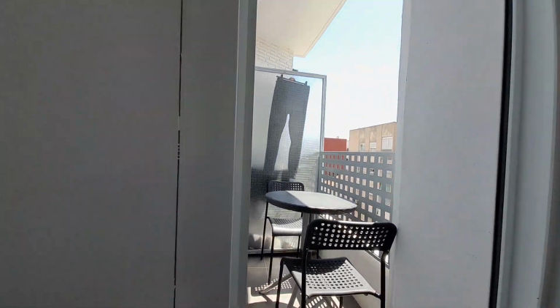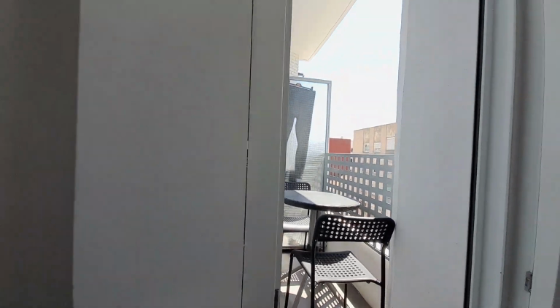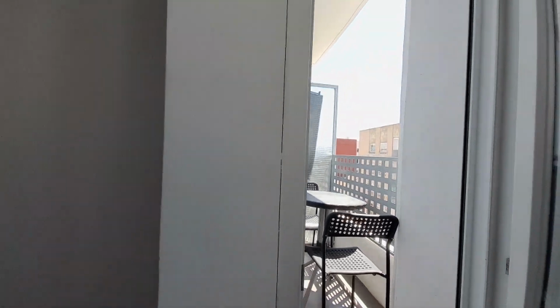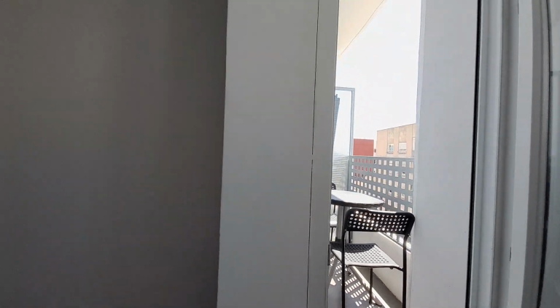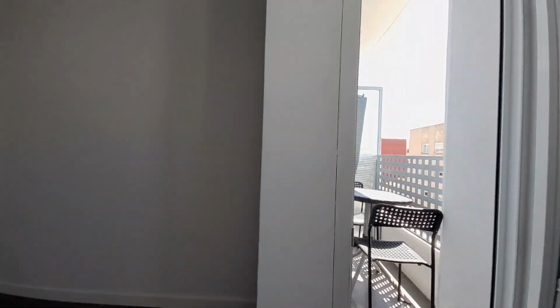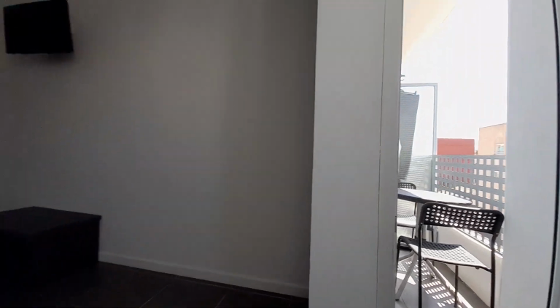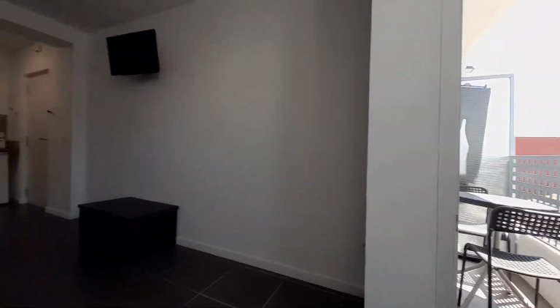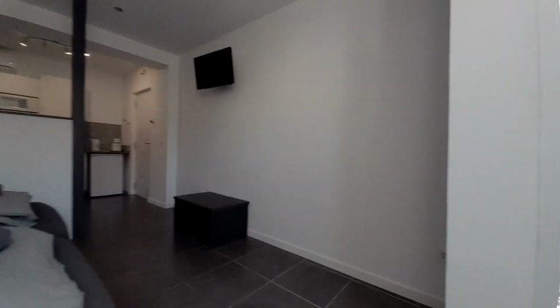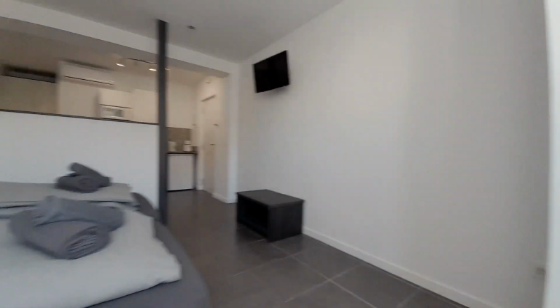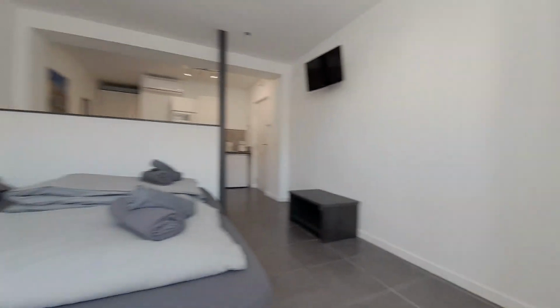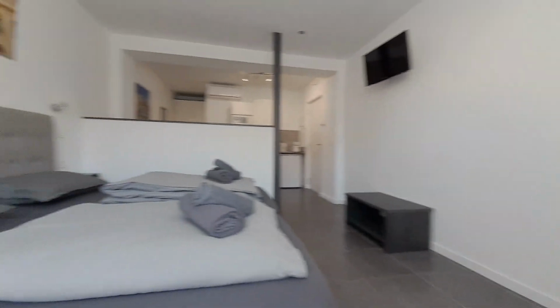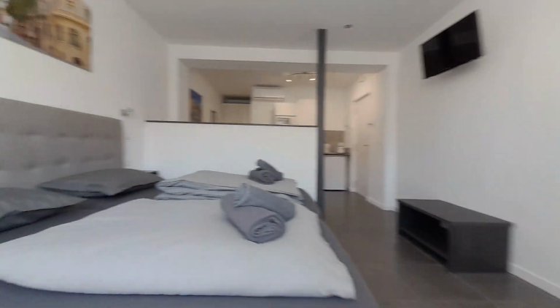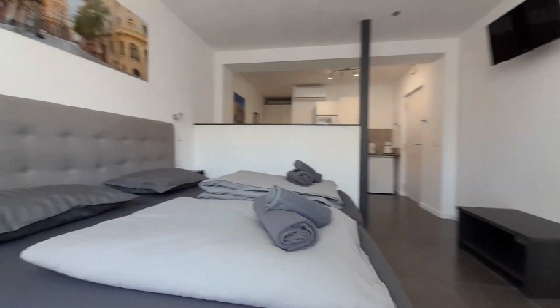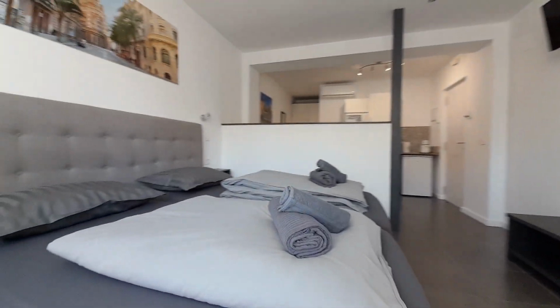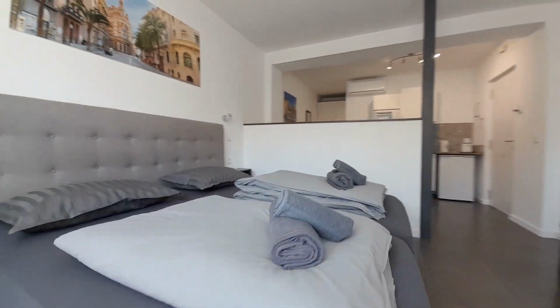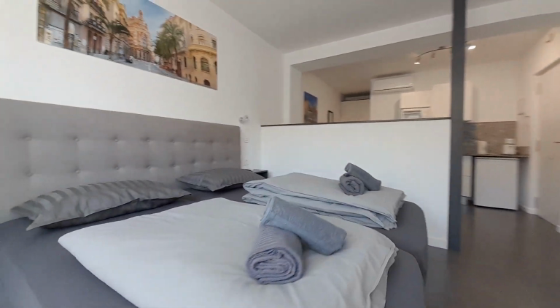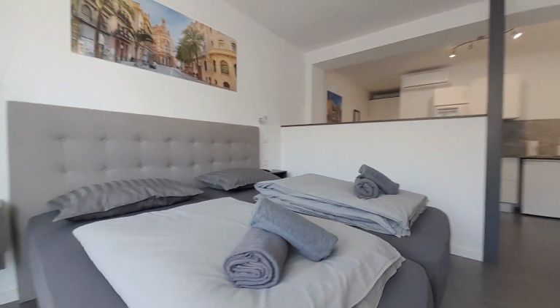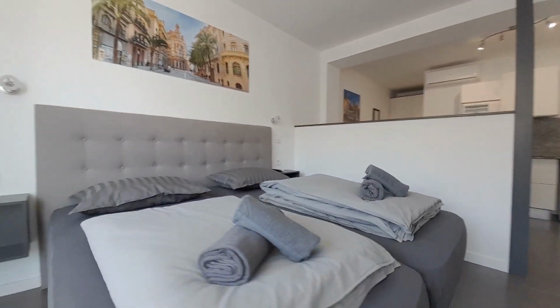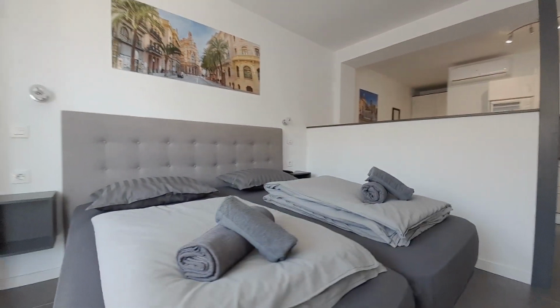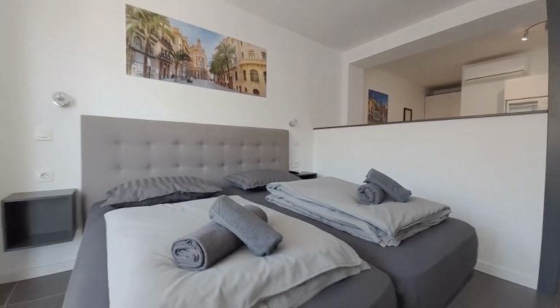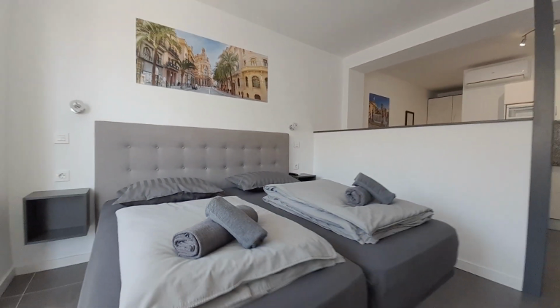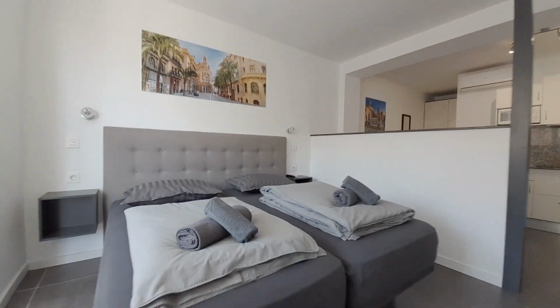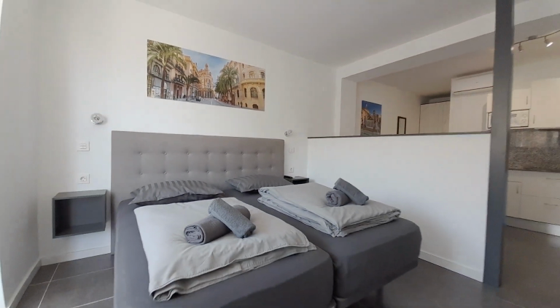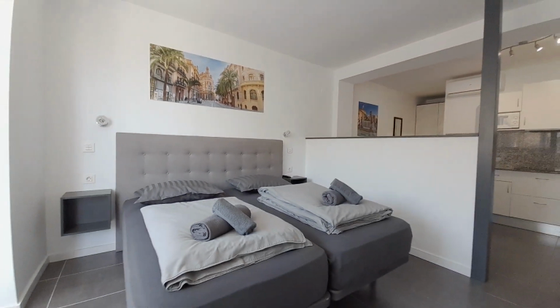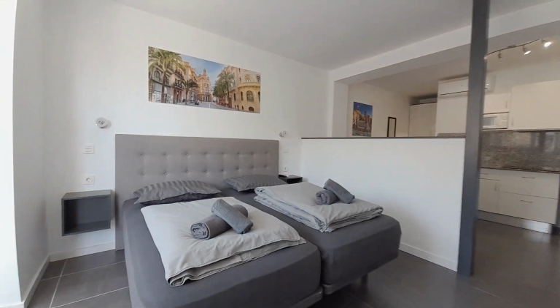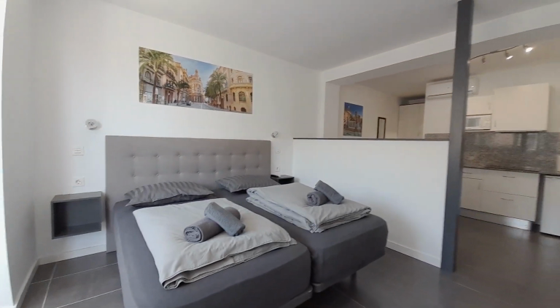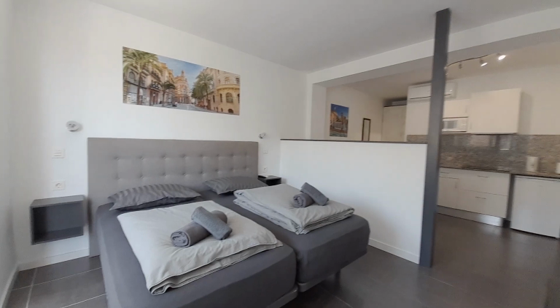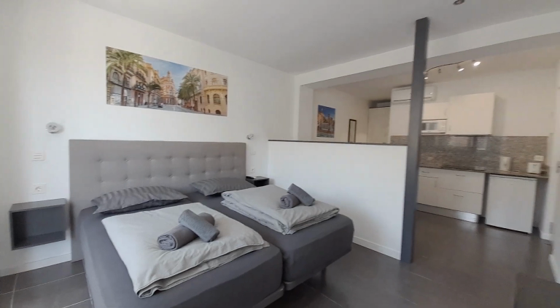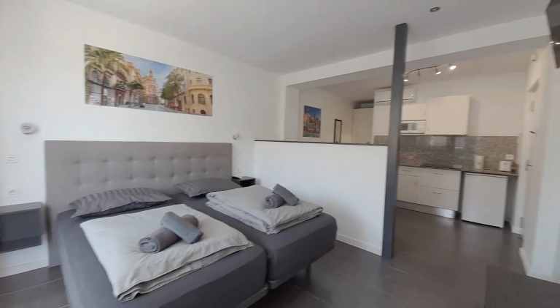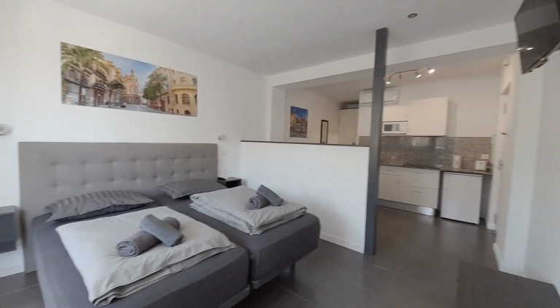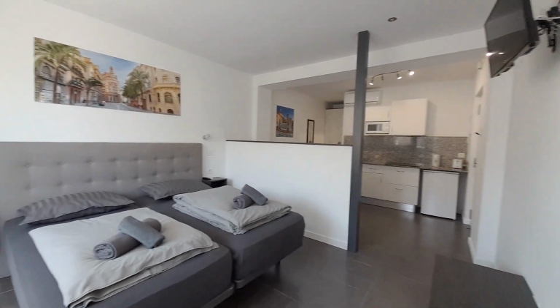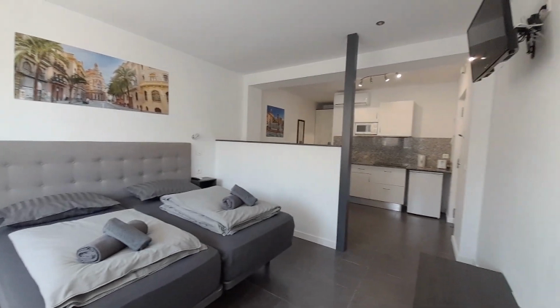This is all of the studio. I hope when you come to Valencia, you have a nice day. Enjoy. Bye.